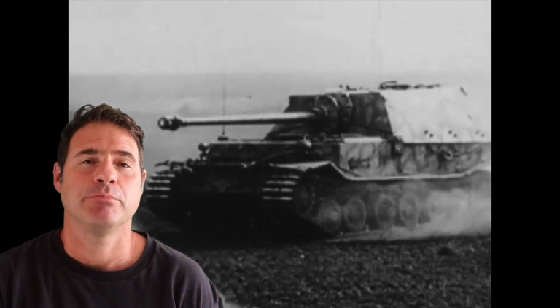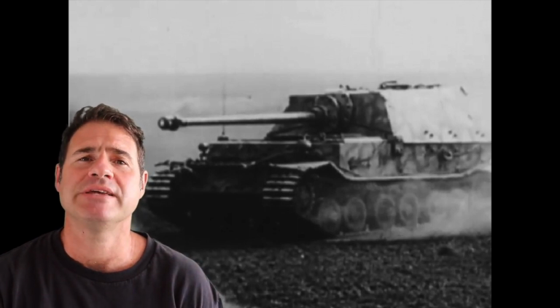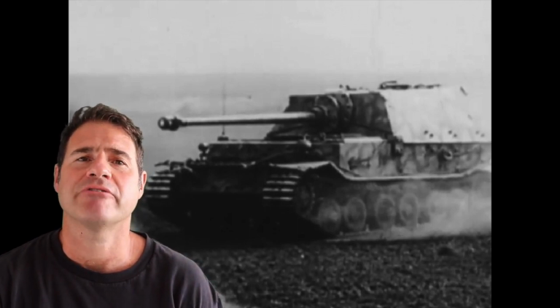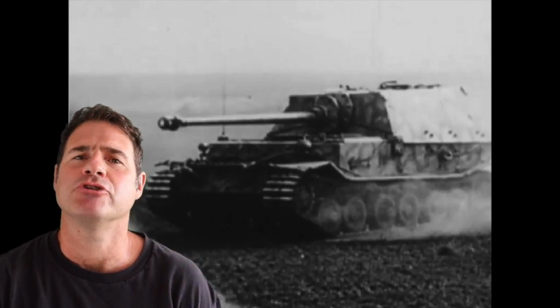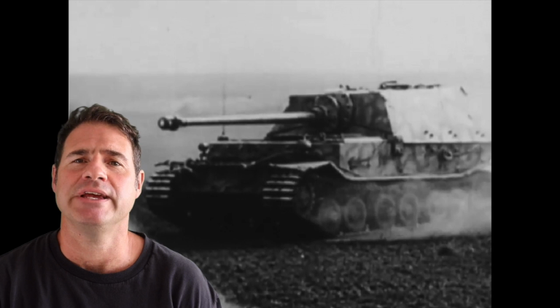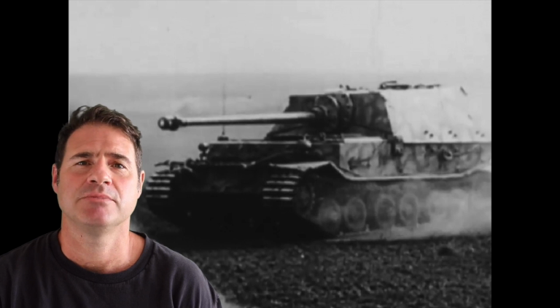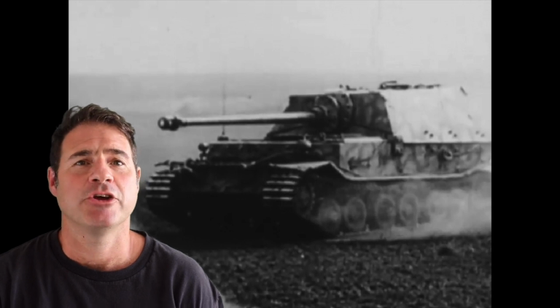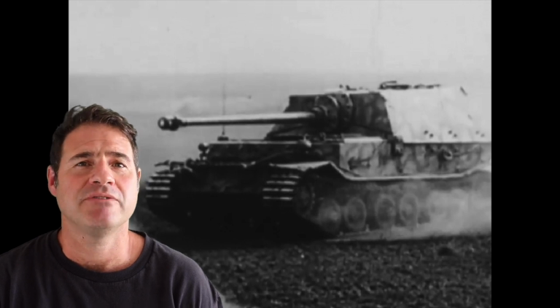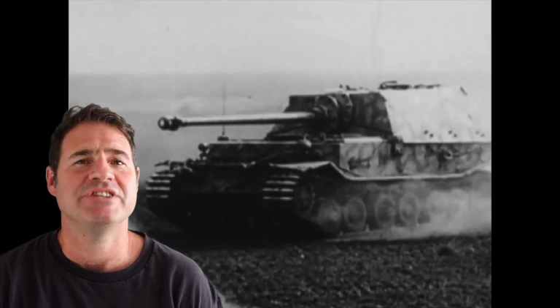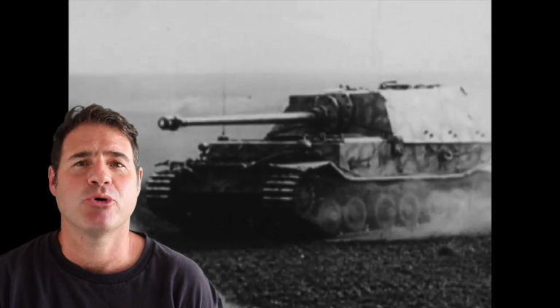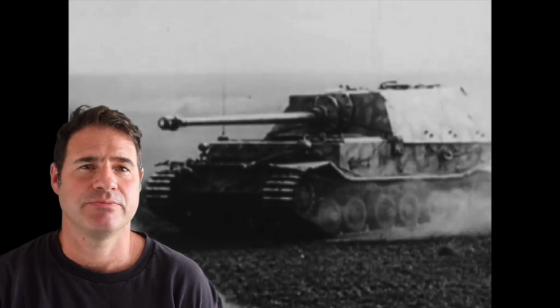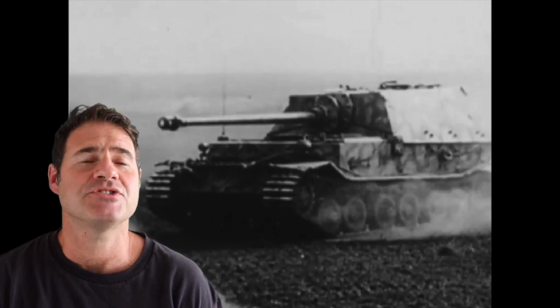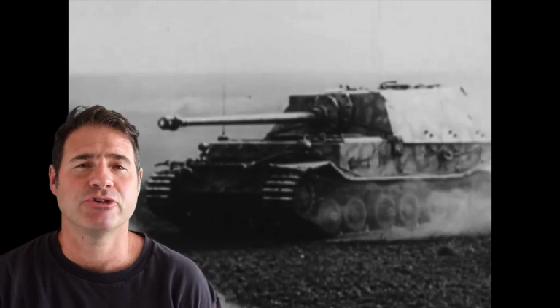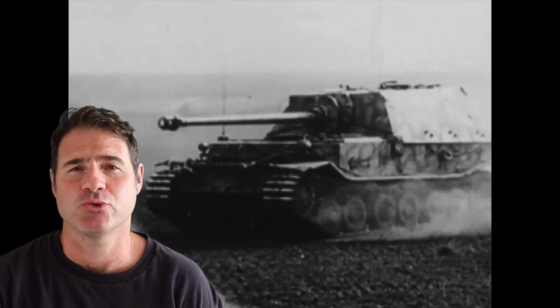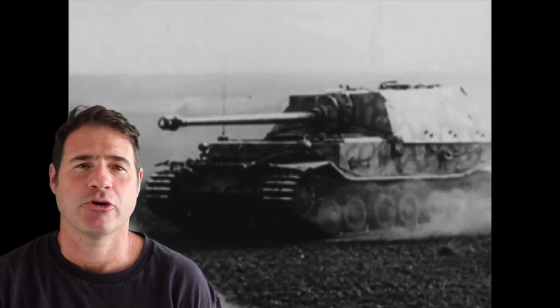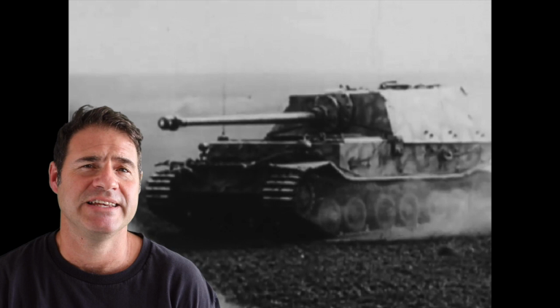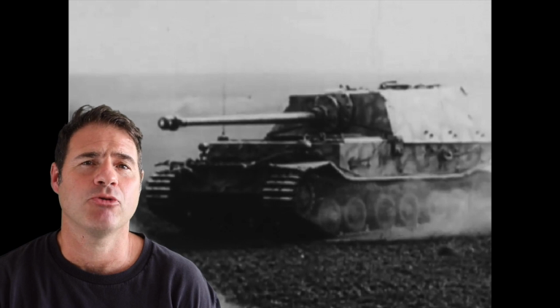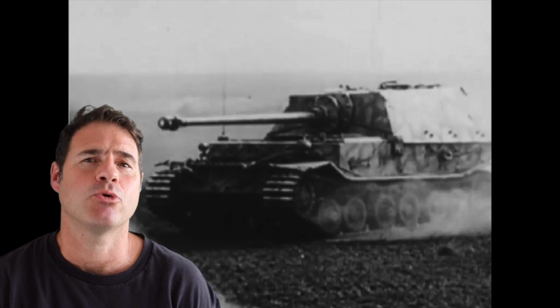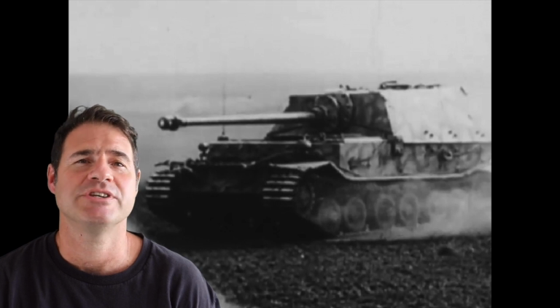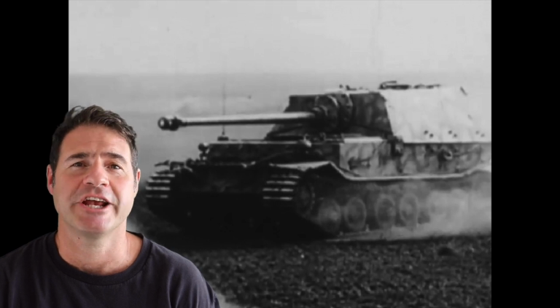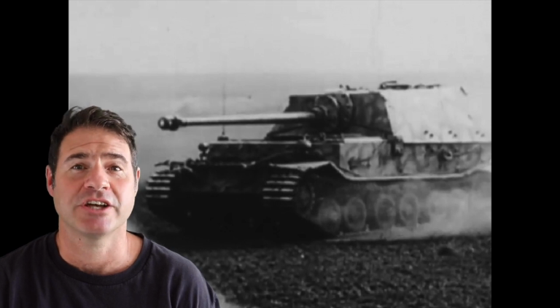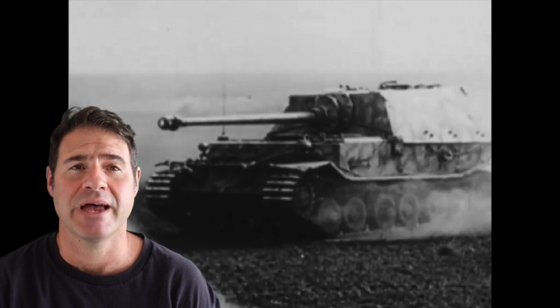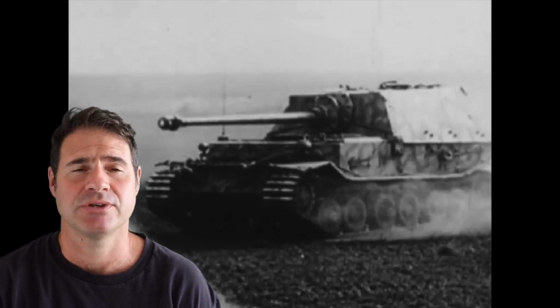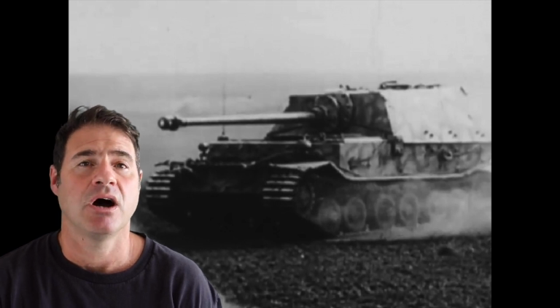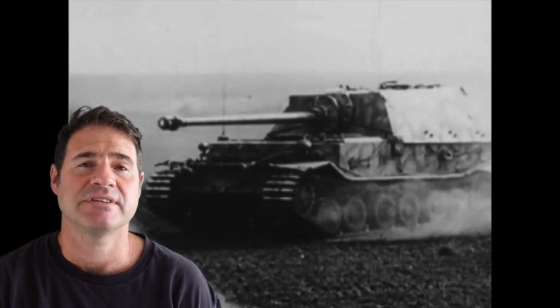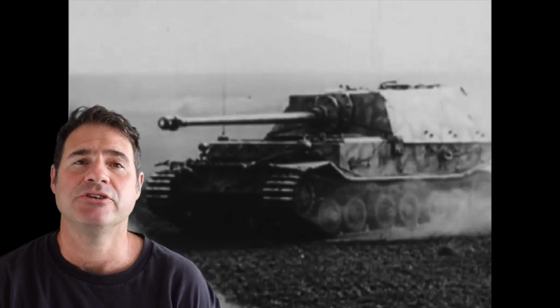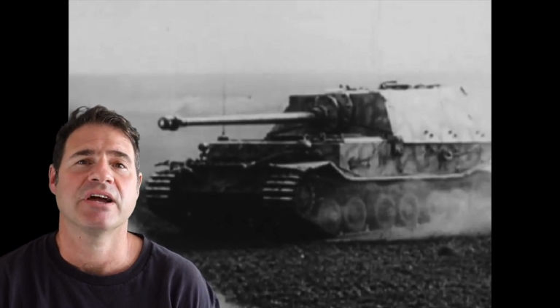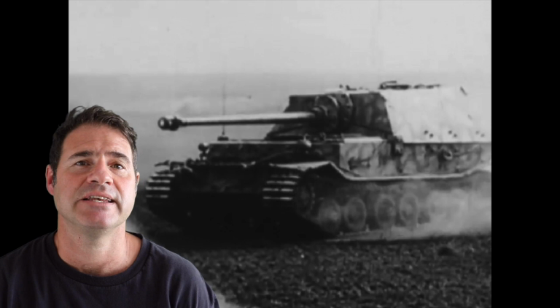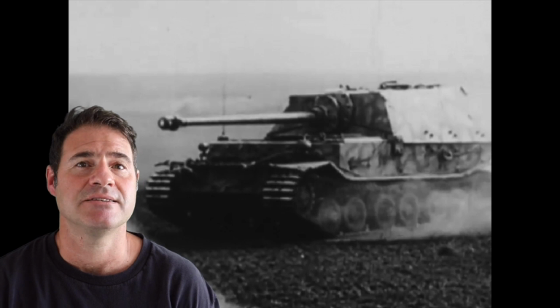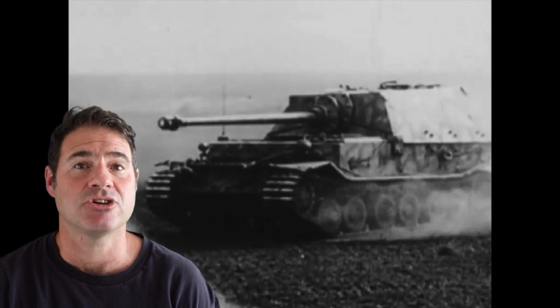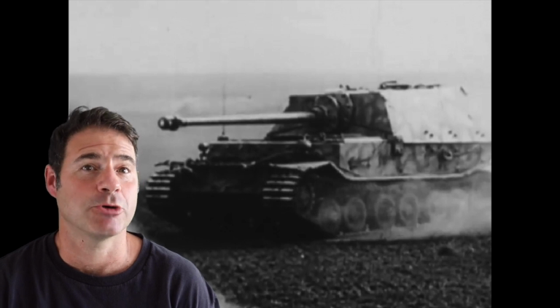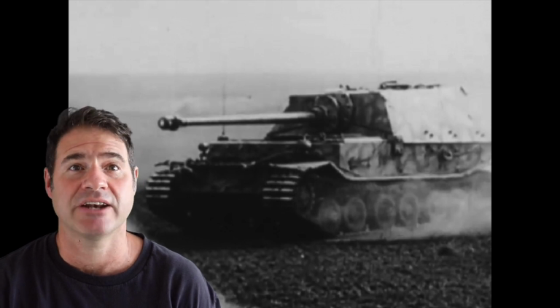But what makes stock film footage great? The quality of the image is important. Also if the footage is rare, or can be seen in all the World War II History Channel productions, matters. Obviously how interesting the content is is also a determining factor.